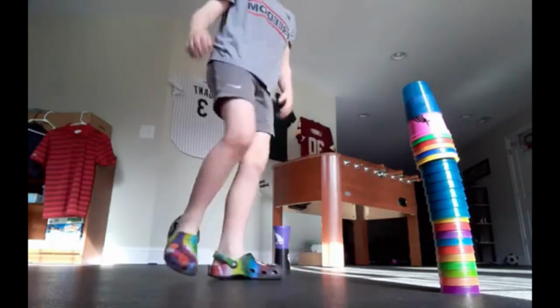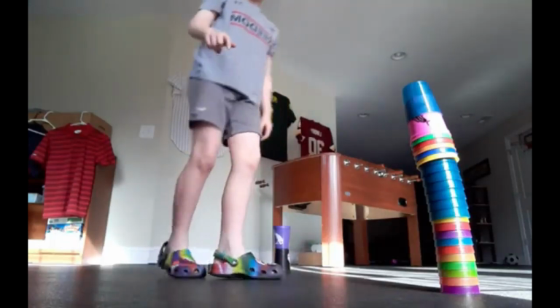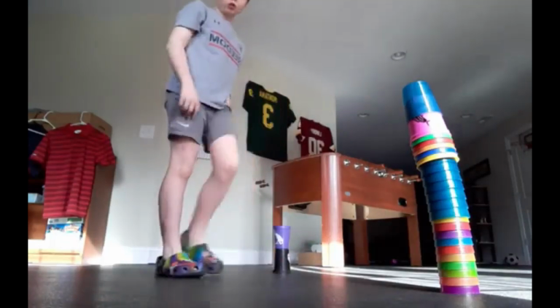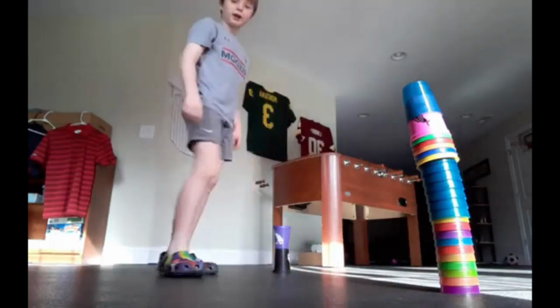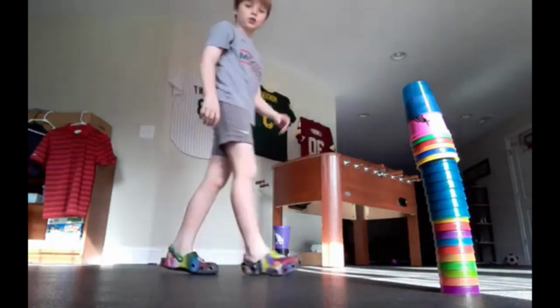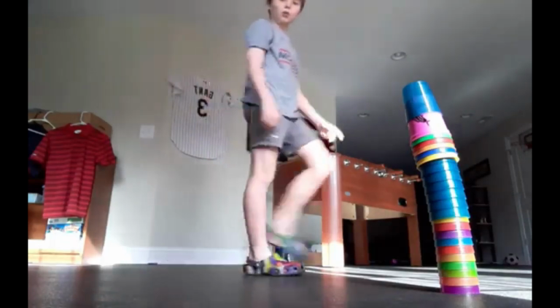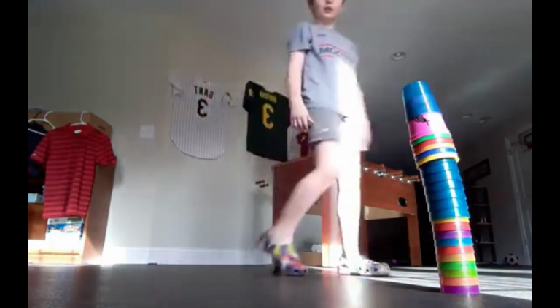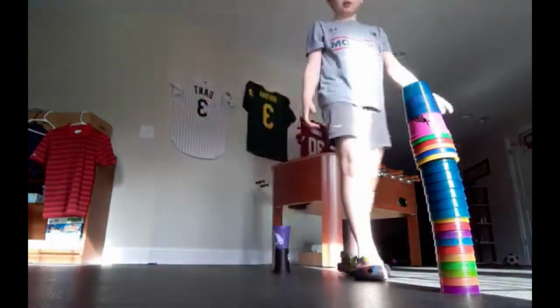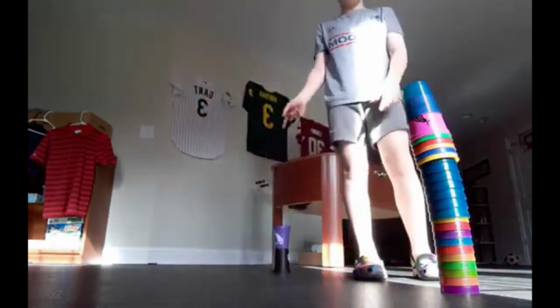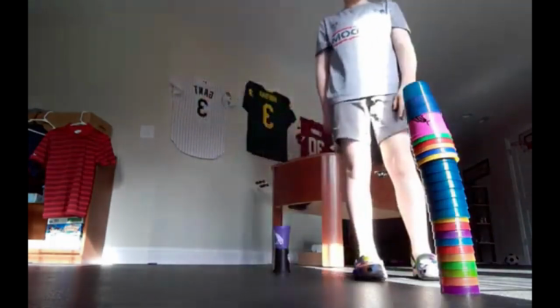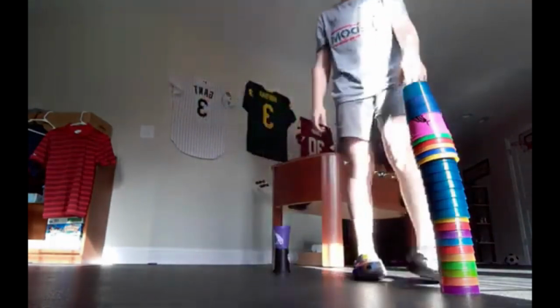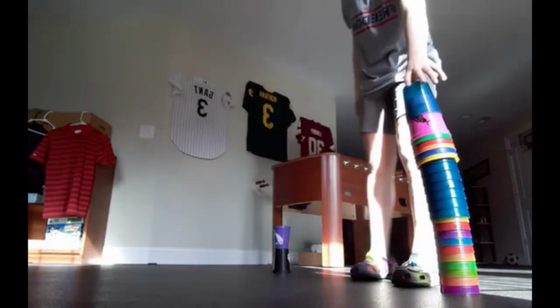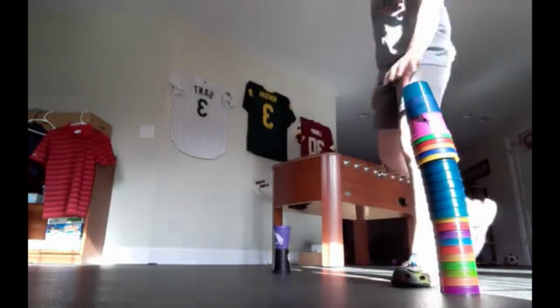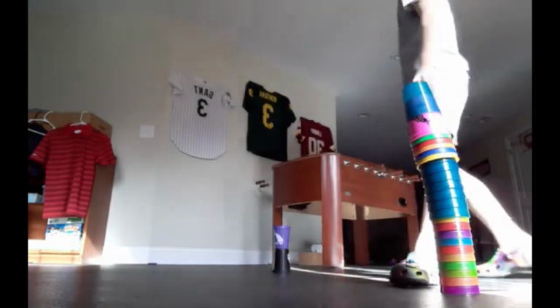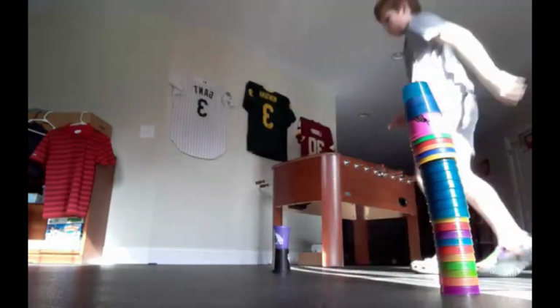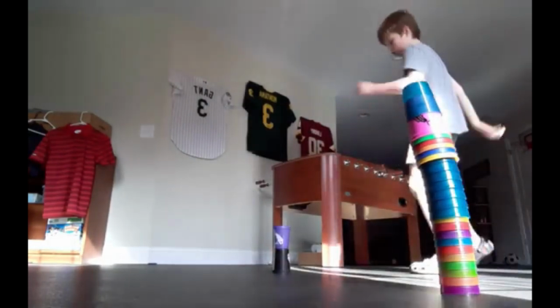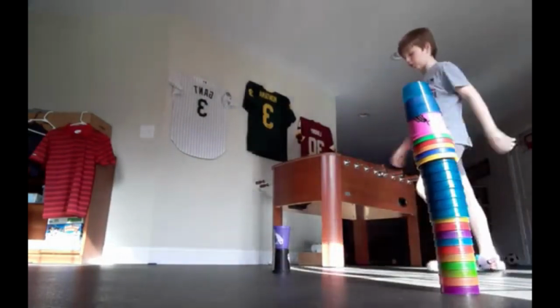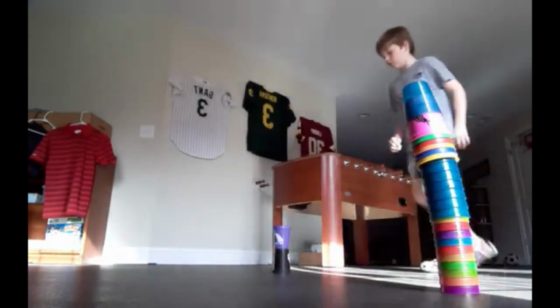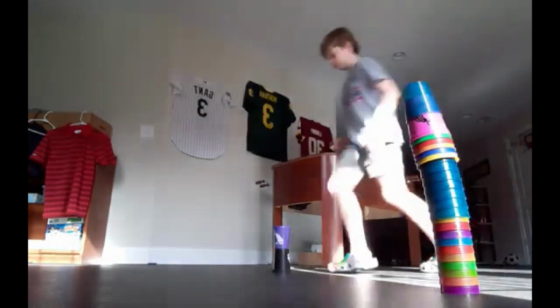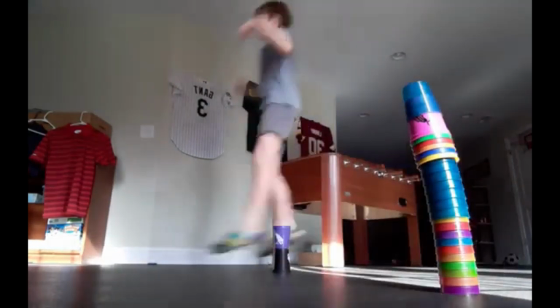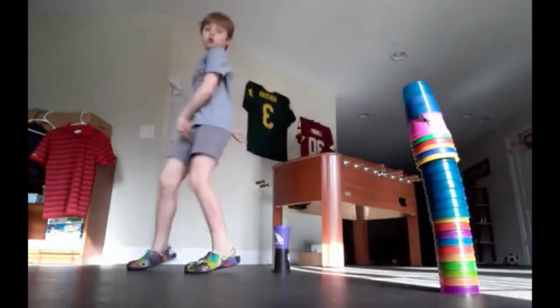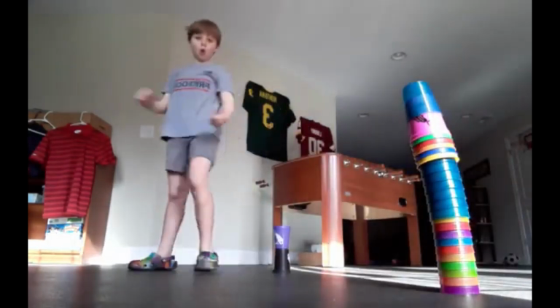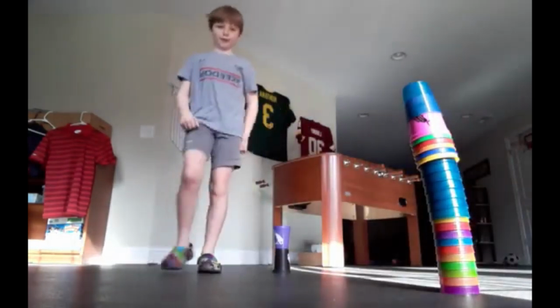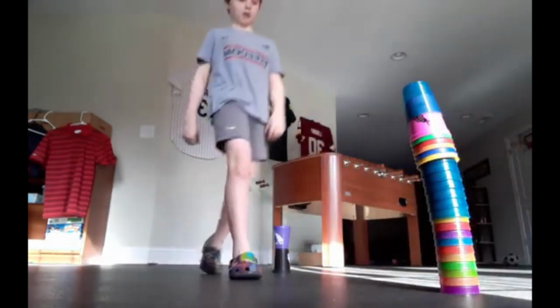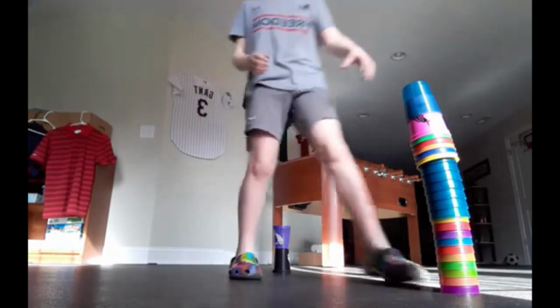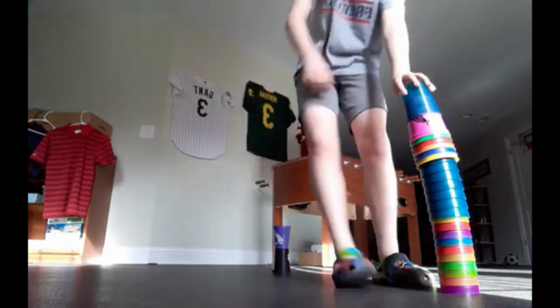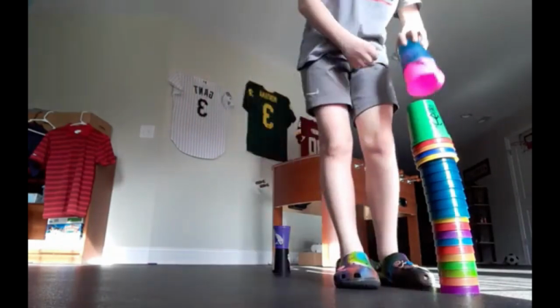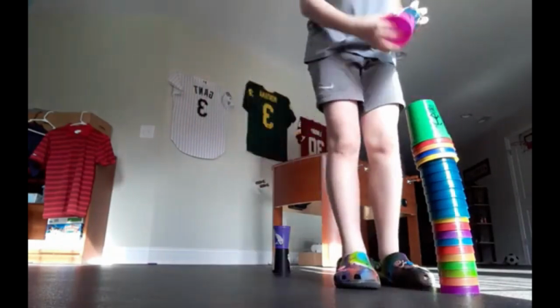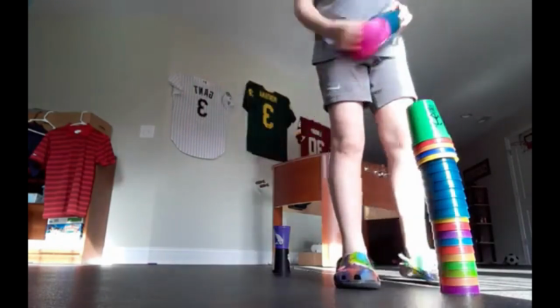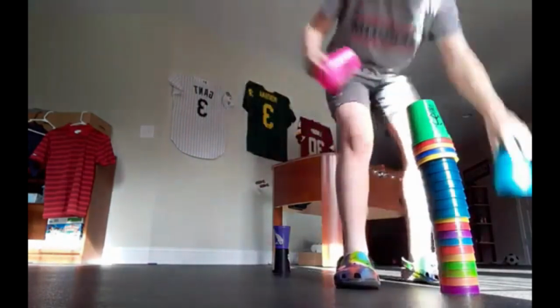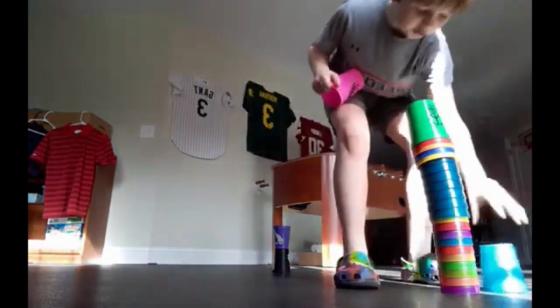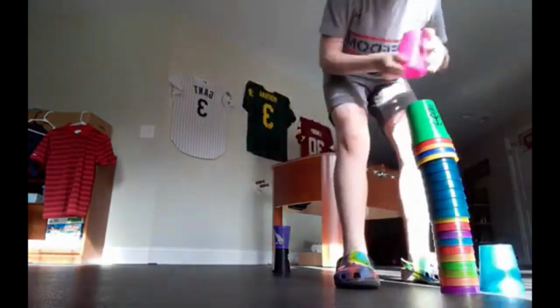Today we are trying to jump over cups, seeing how much we can do. Let's just start off with two. All right, that's gonna be simple enough, let's just go on.